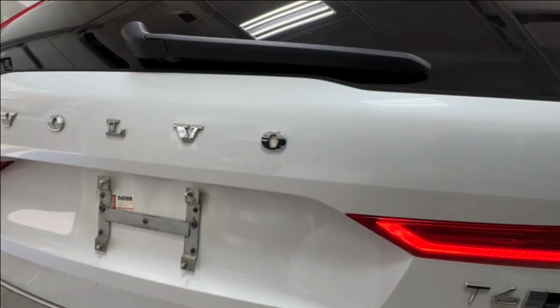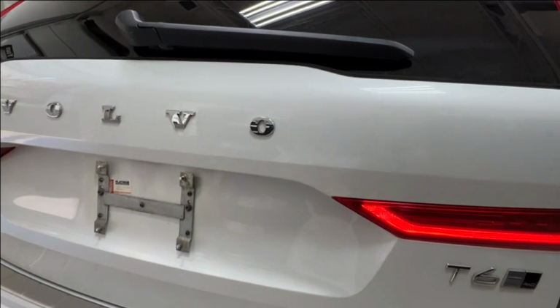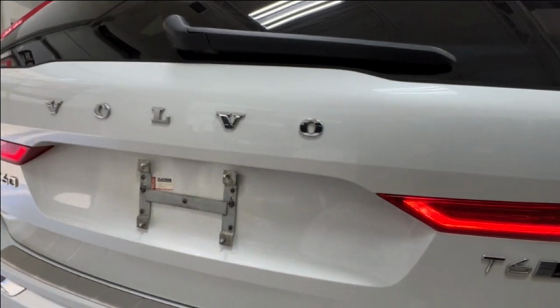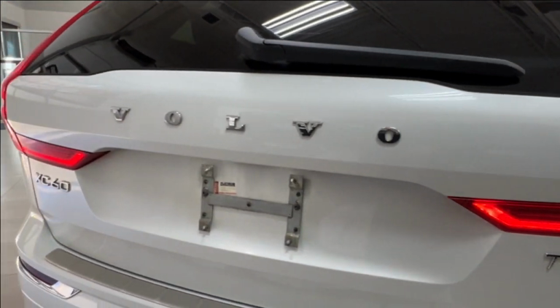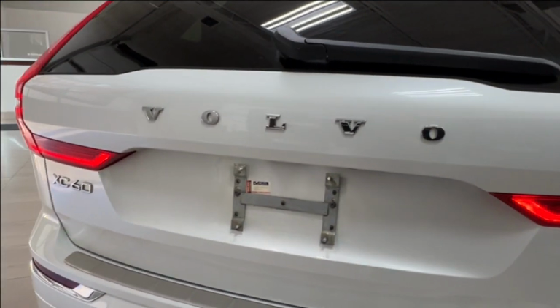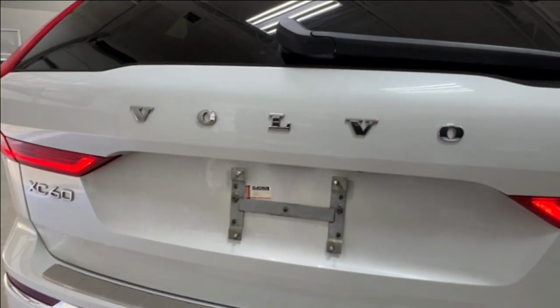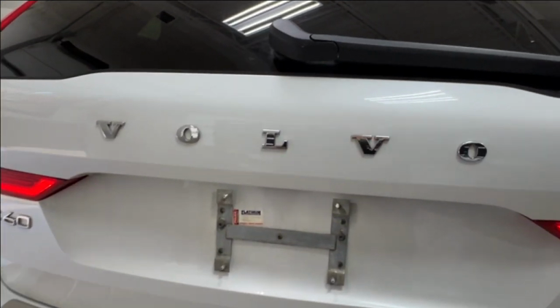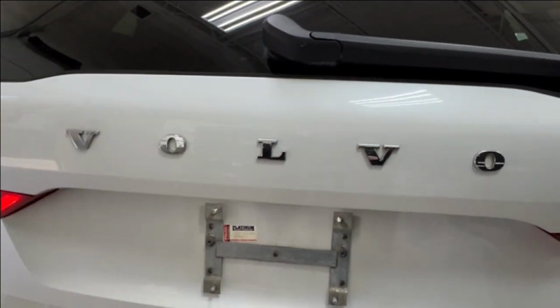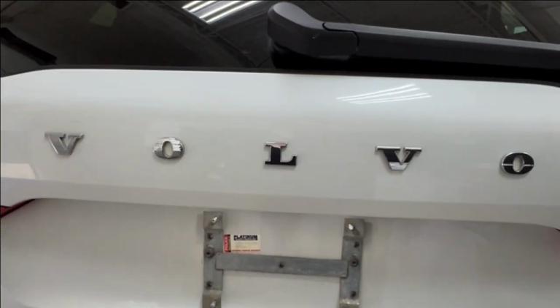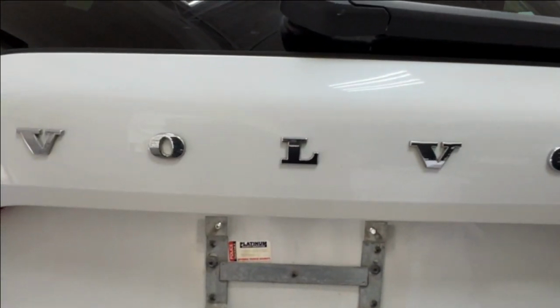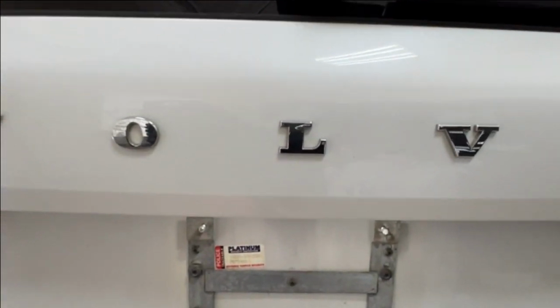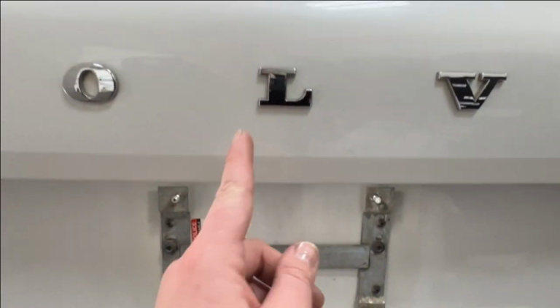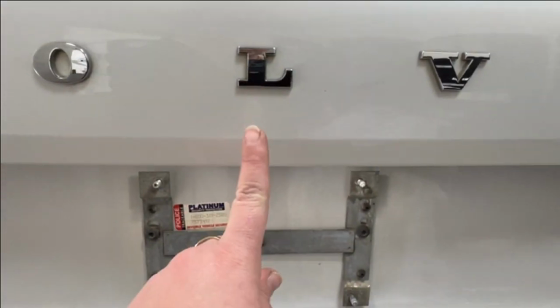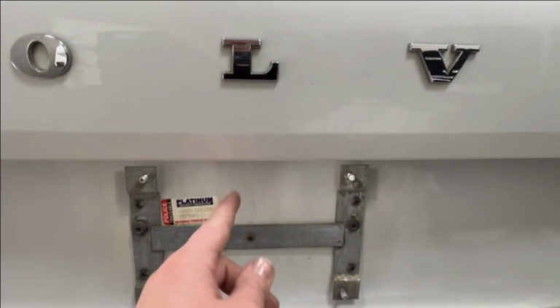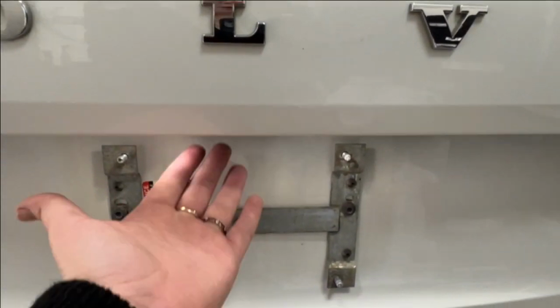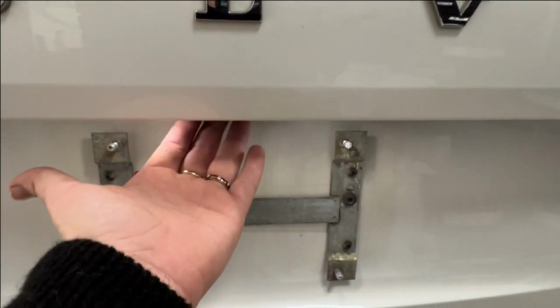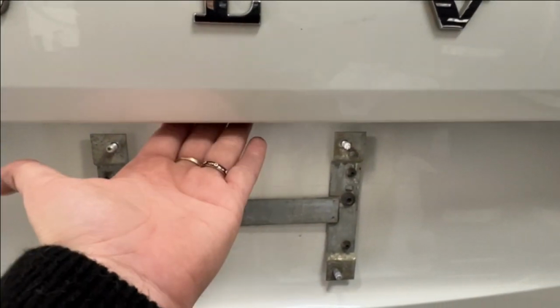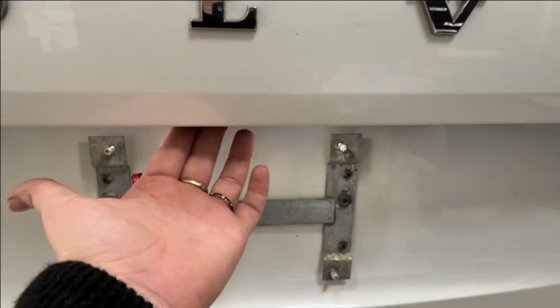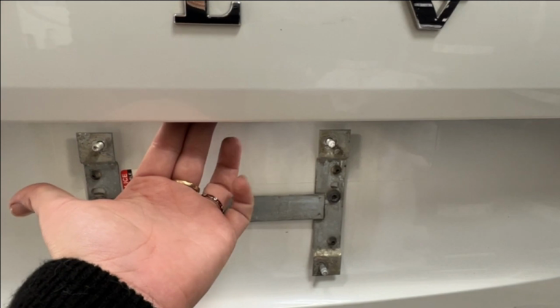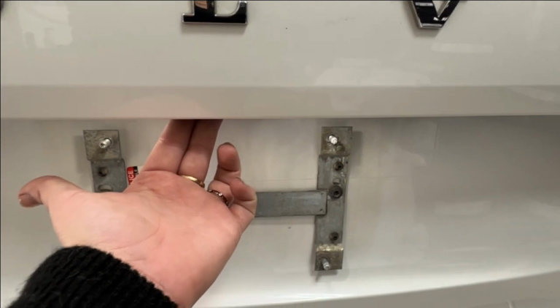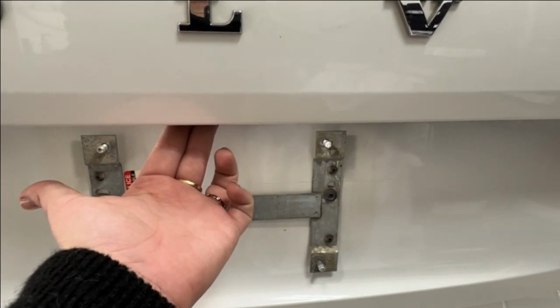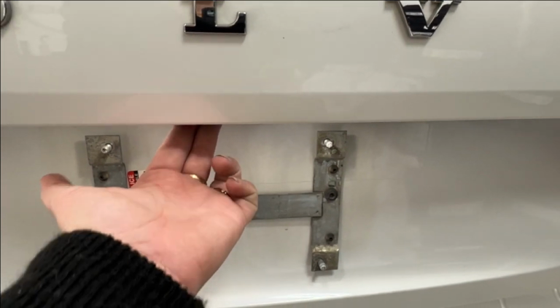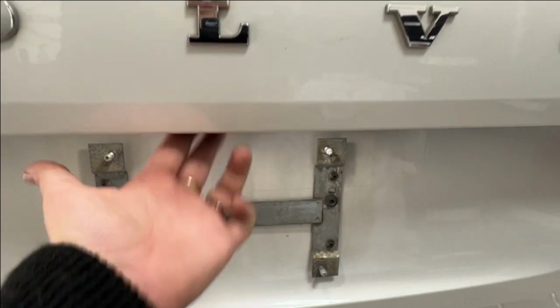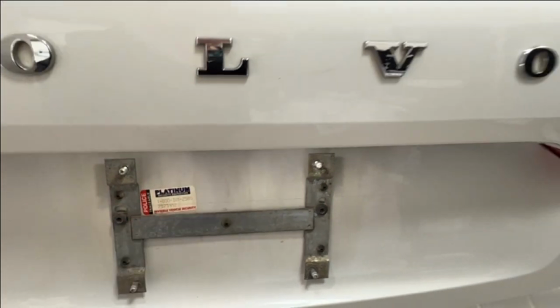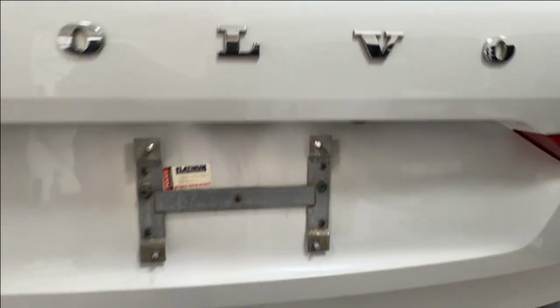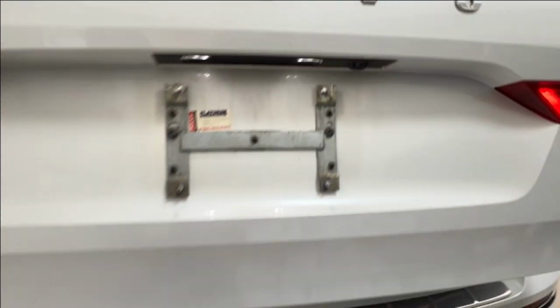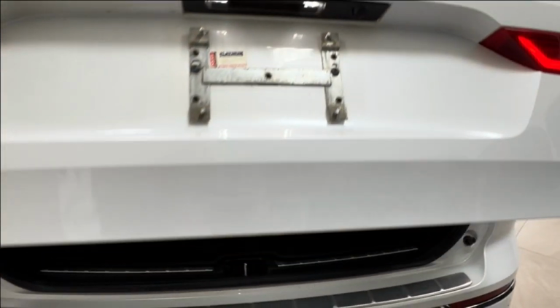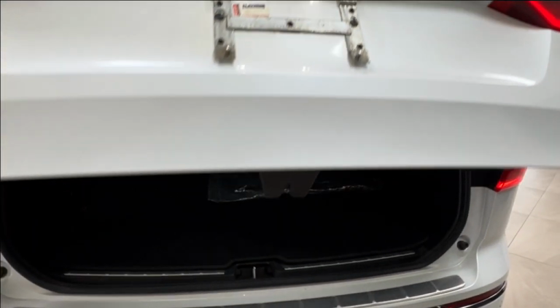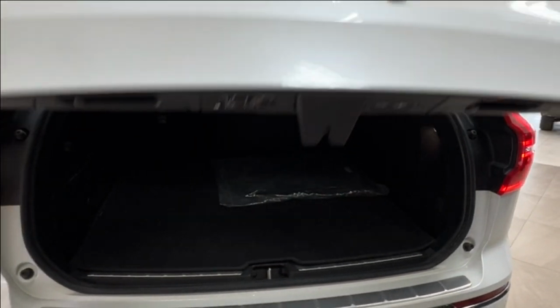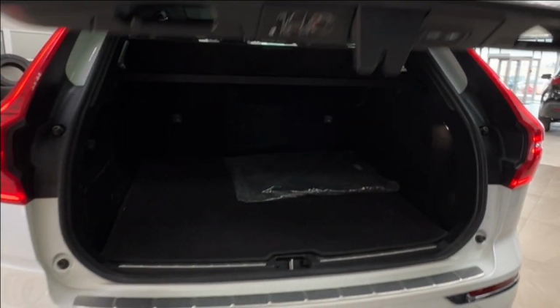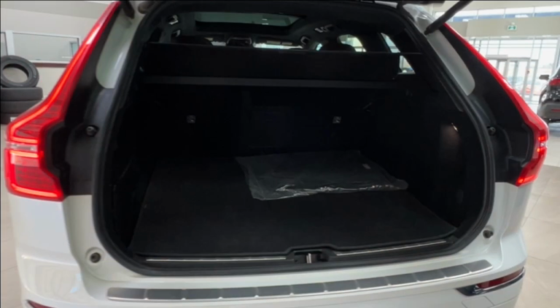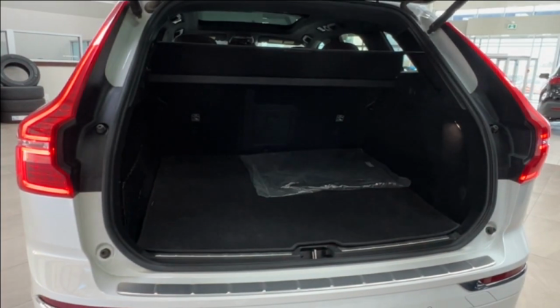If you want to access your cargo space back here, look underneath the logo and you'll find a little handle release. Press the button and it will automatically lift up.